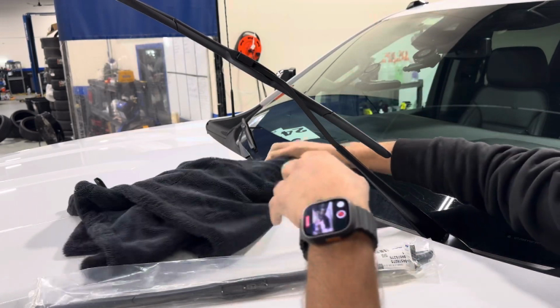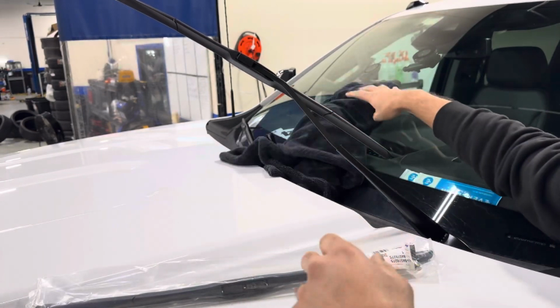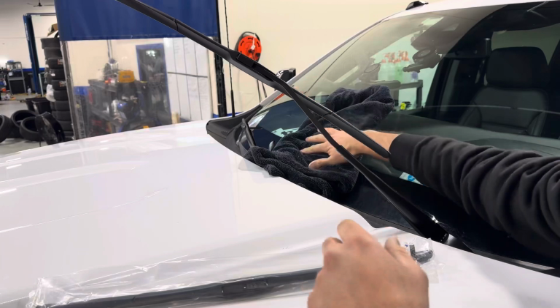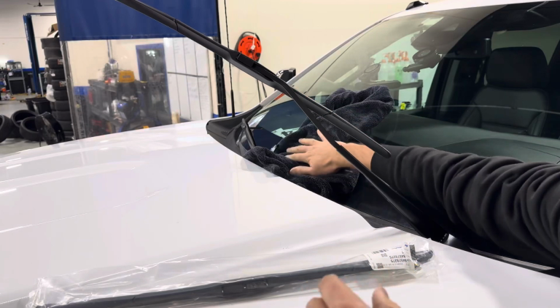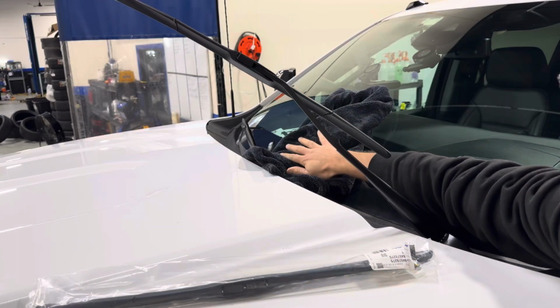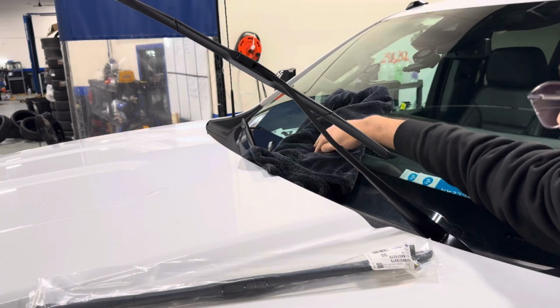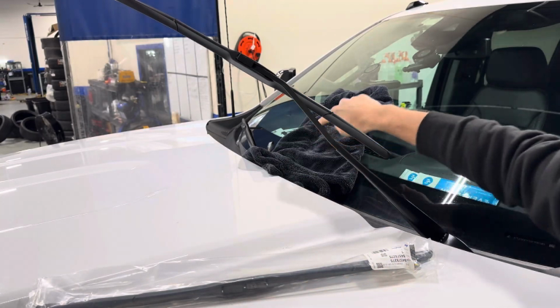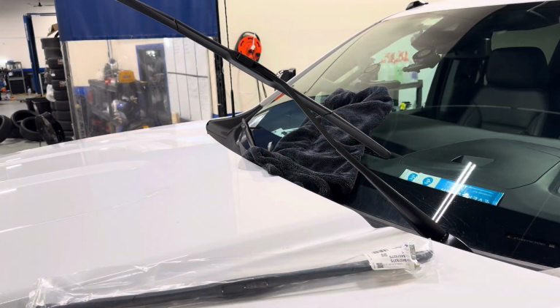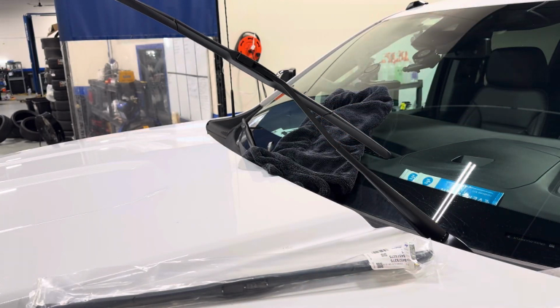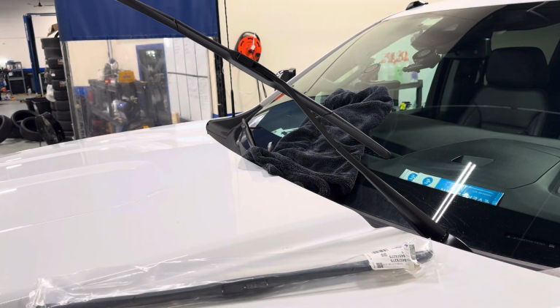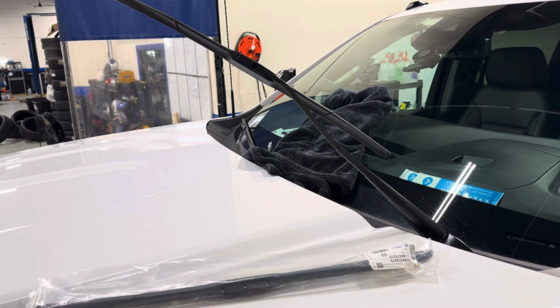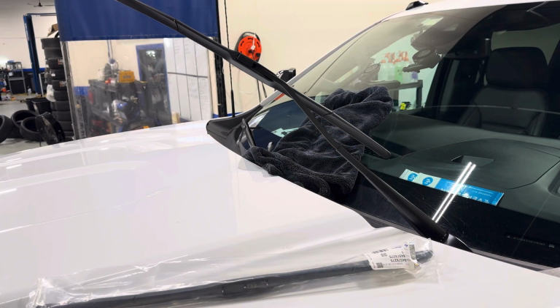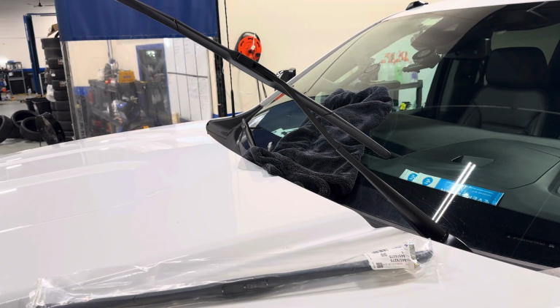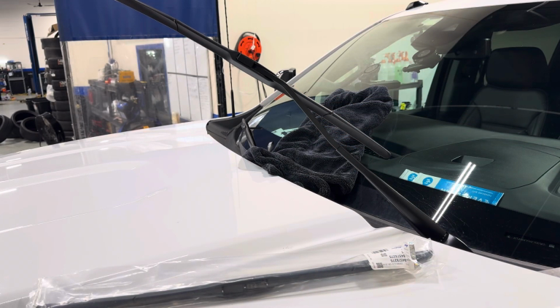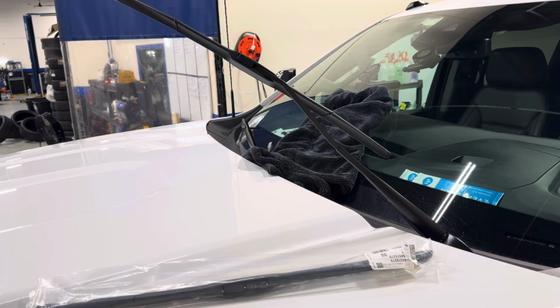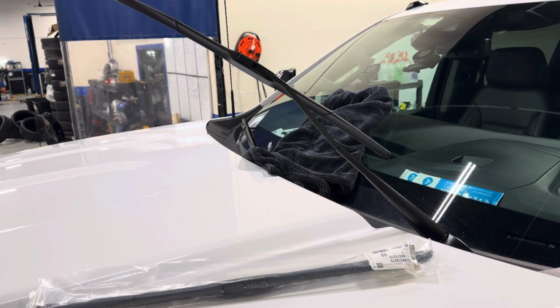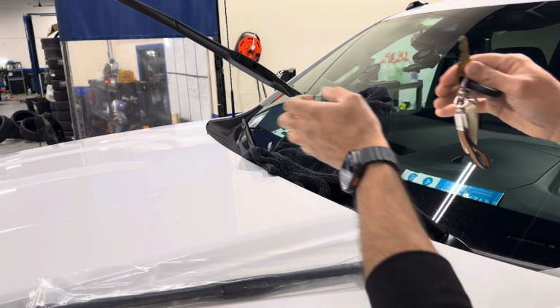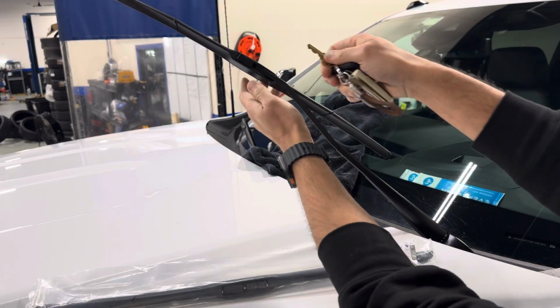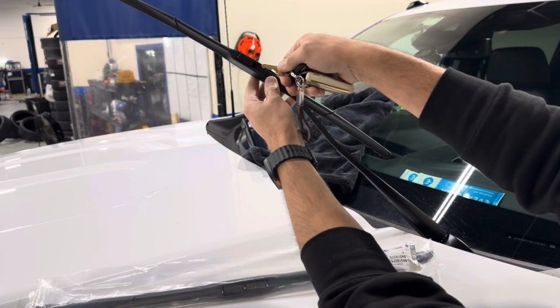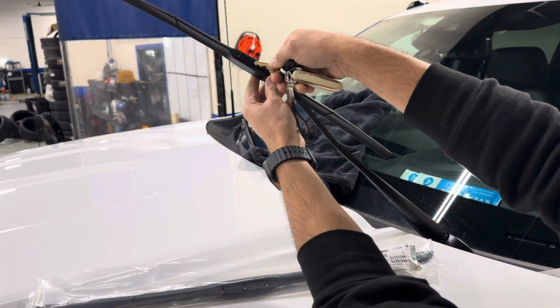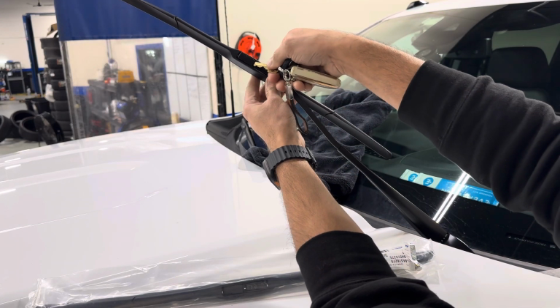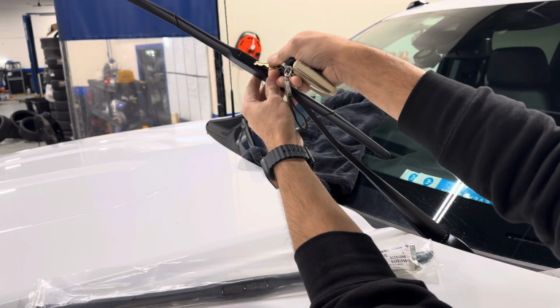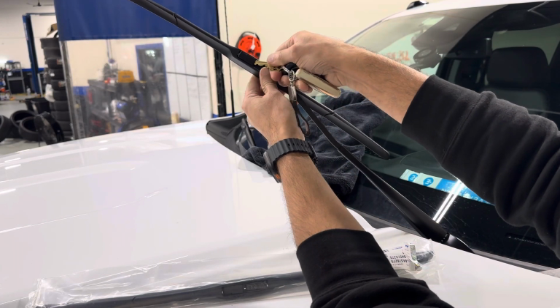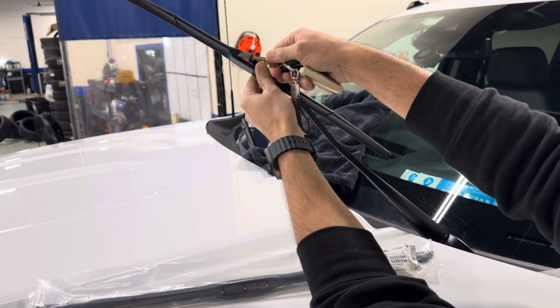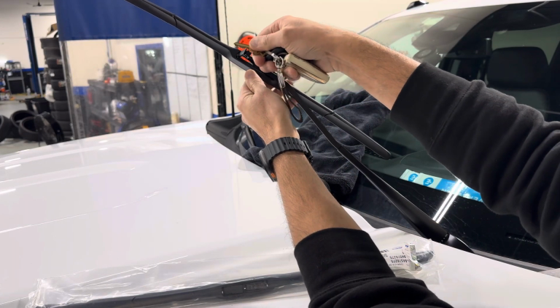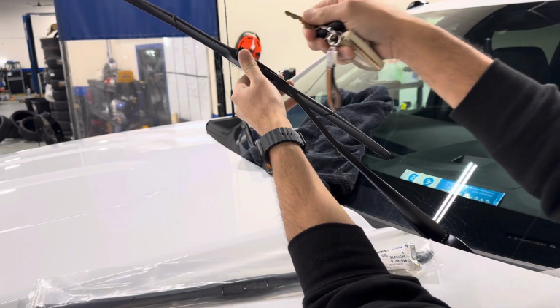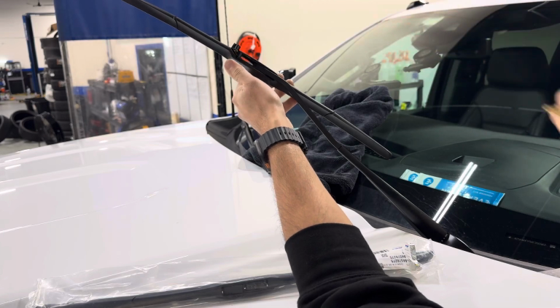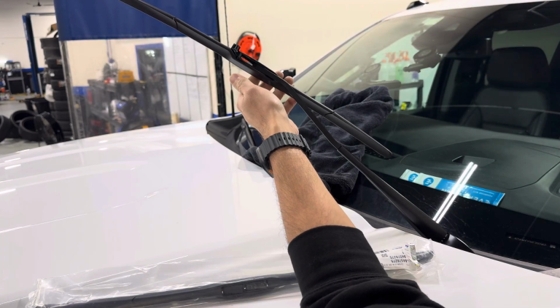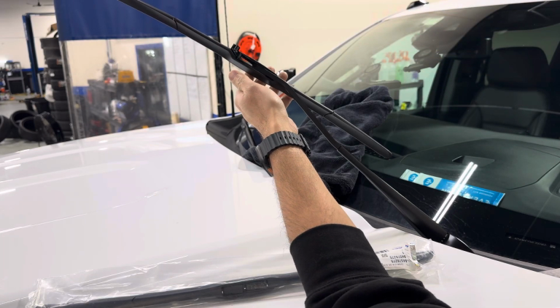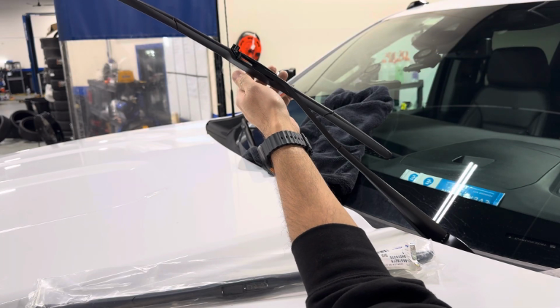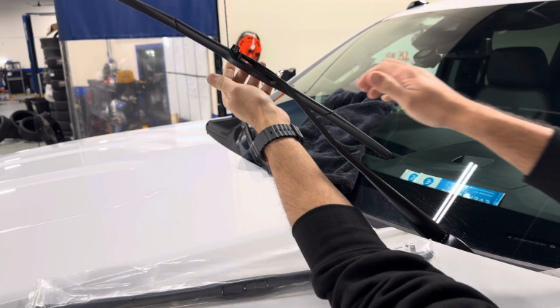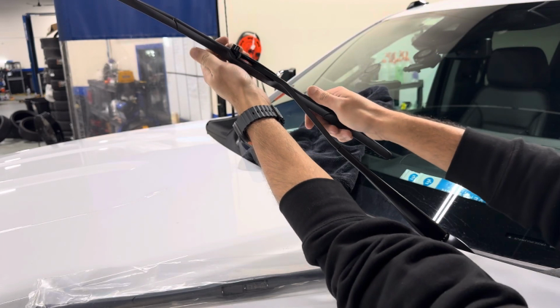I like keeping a towel there just in case it accidentally falls so you don't have to worry about cracking your windshield, and then you're just going to pry up on this little plastic cover here — that's going to come up and then you're going to pull down on the wiper.